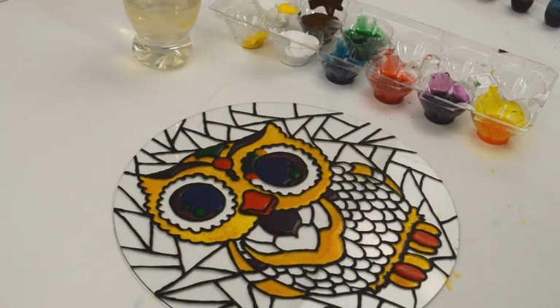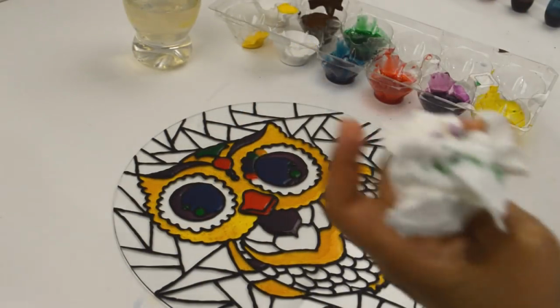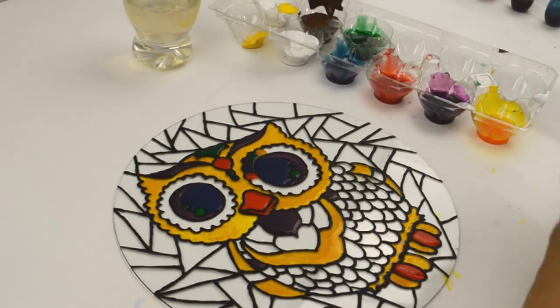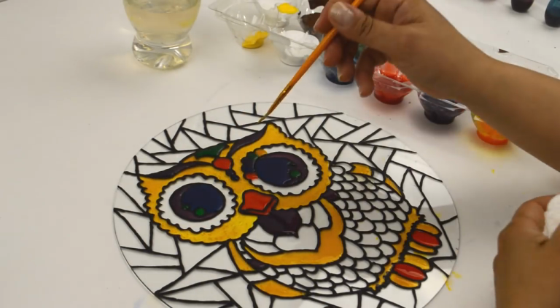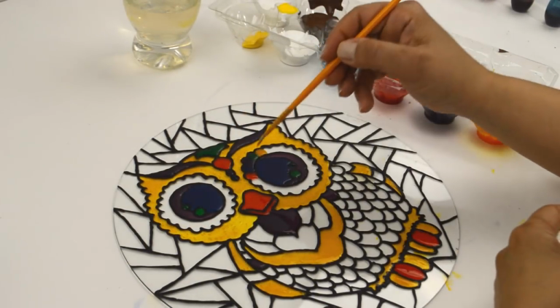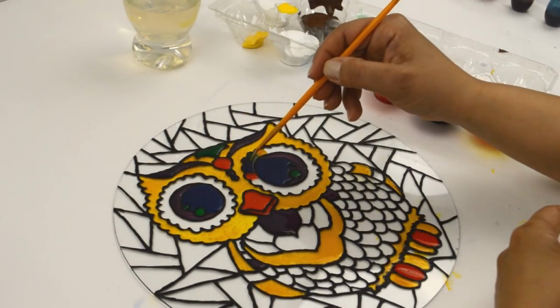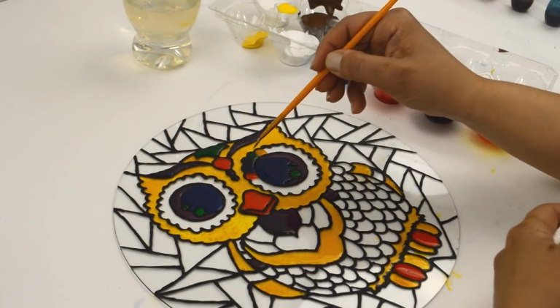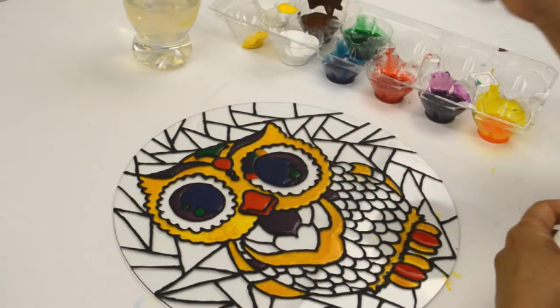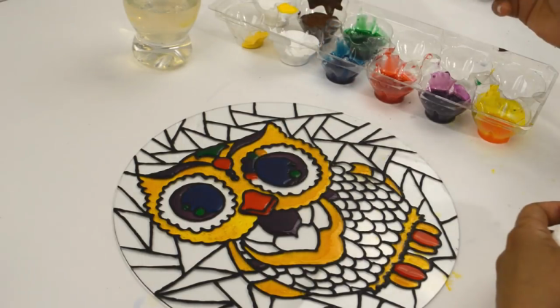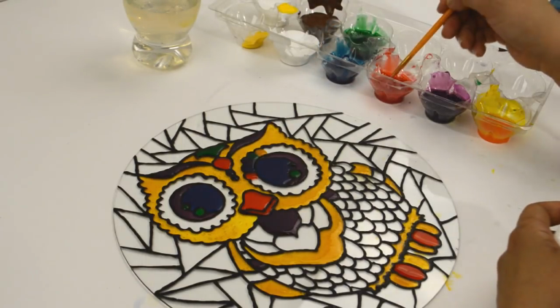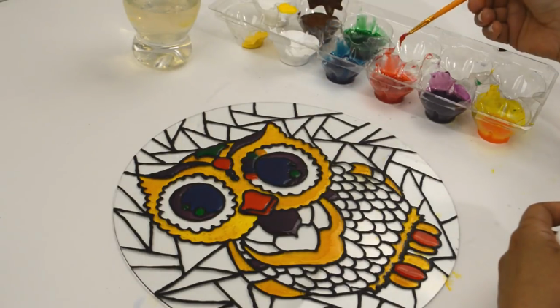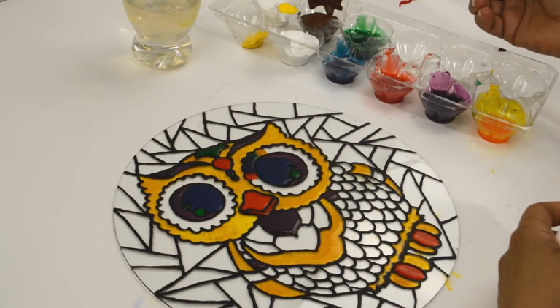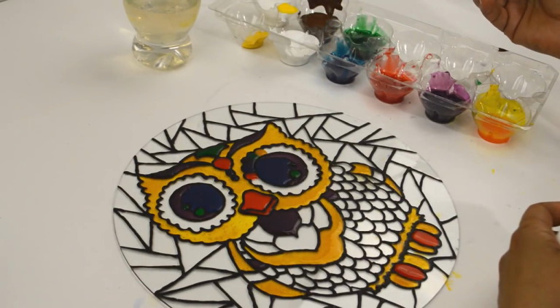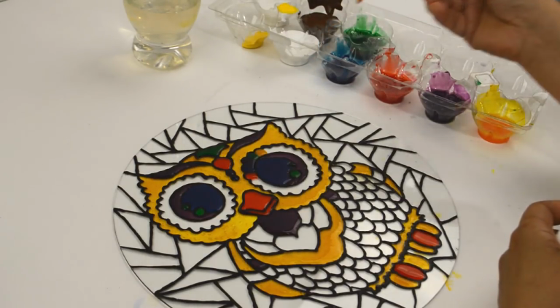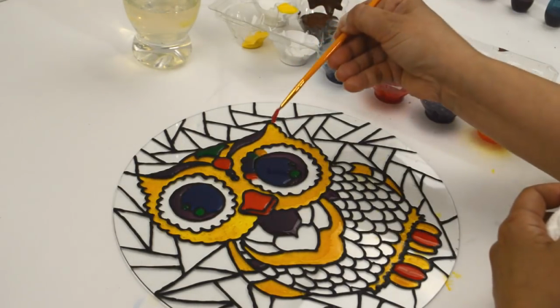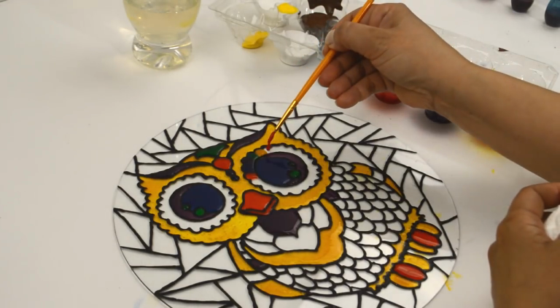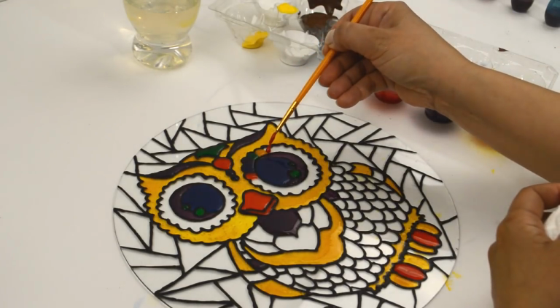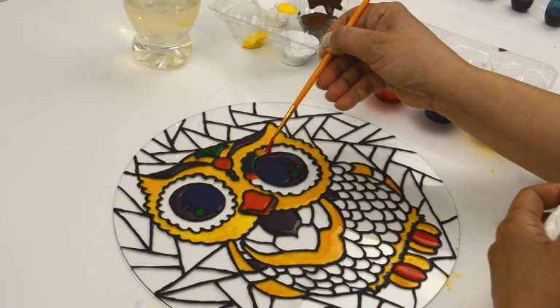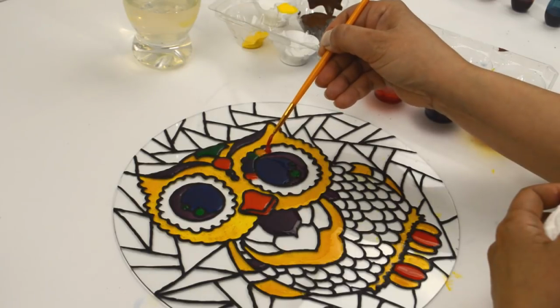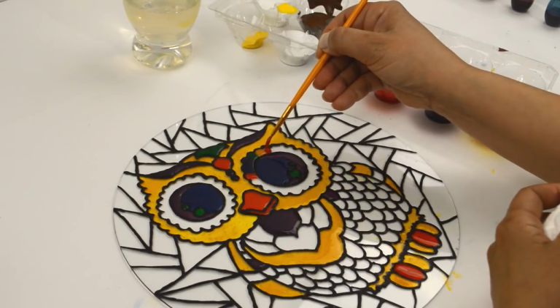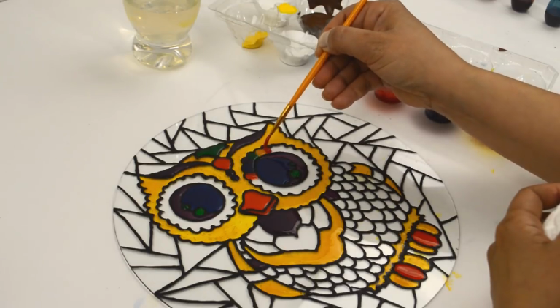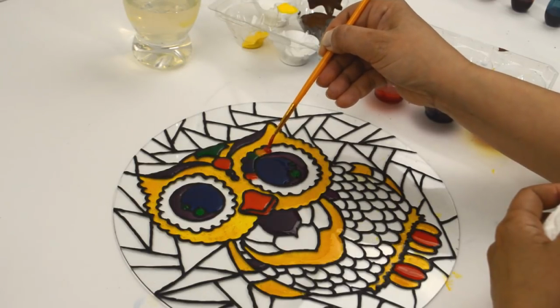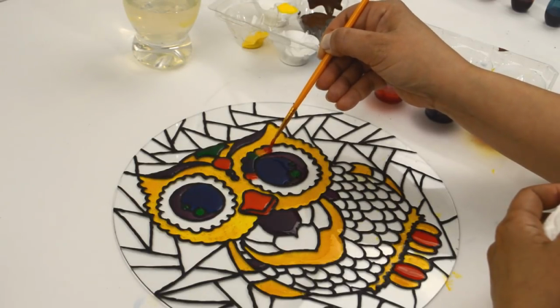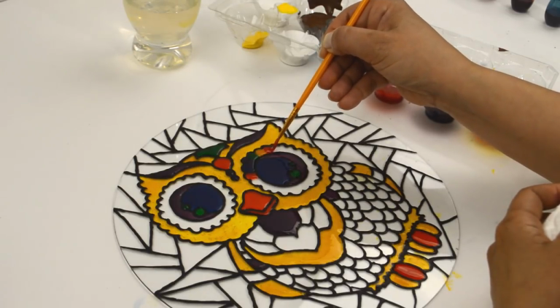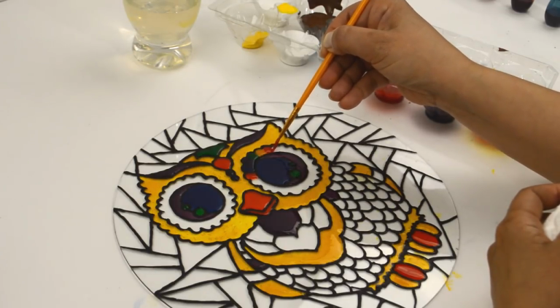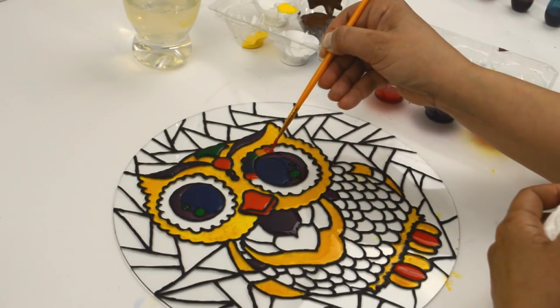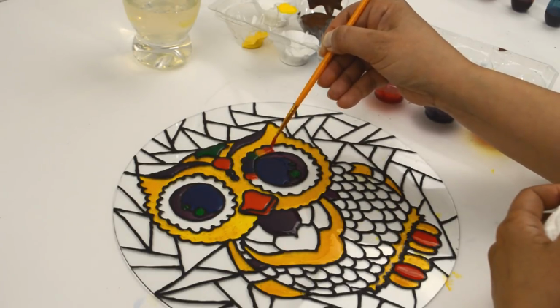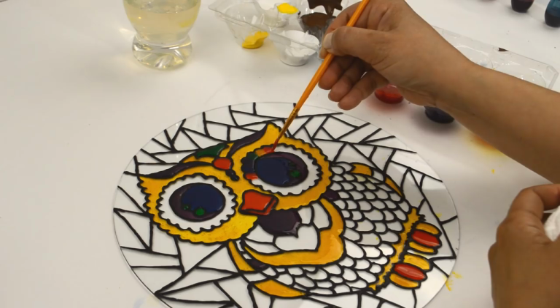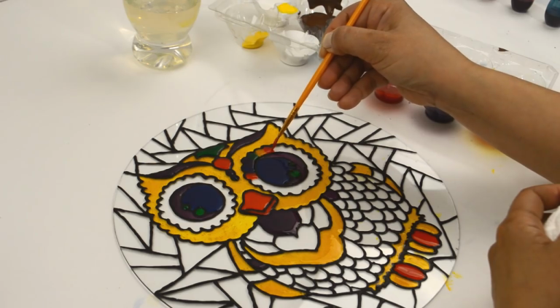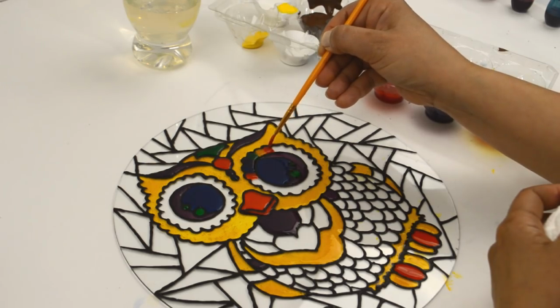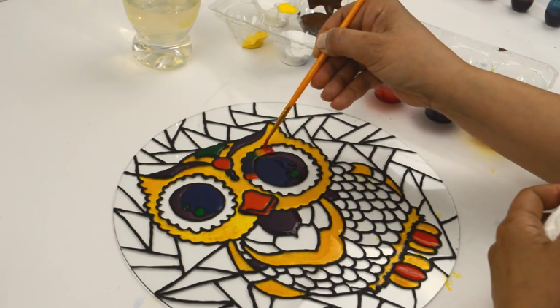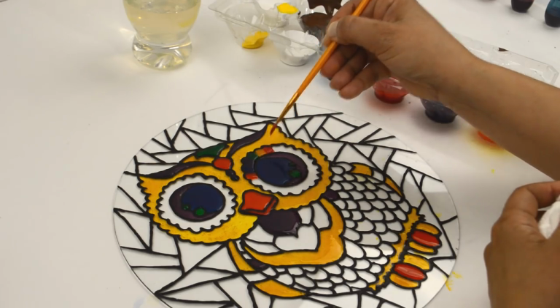When I got to the eyes, I decided to use all the colors to match what I was planning to do with his feathers. I put red, blue, purple, green, and yellow, and repeated the pattern until the entire eye was colored. Make sure to wipe the brush on the paper towel in between colors.